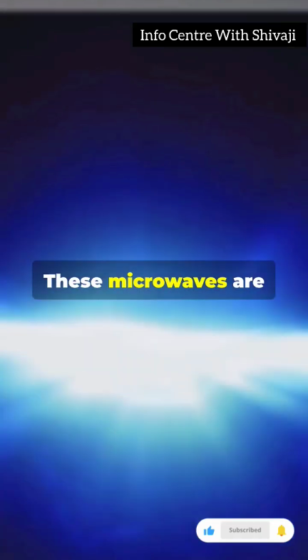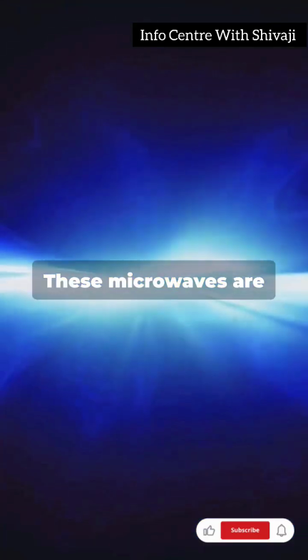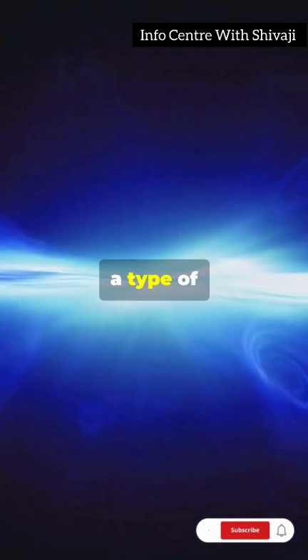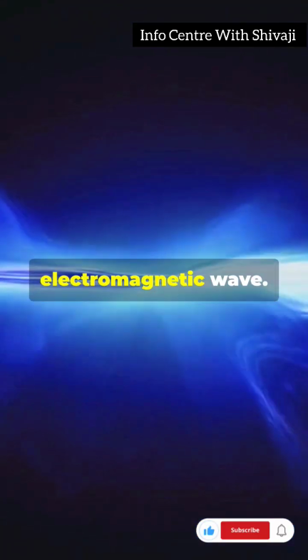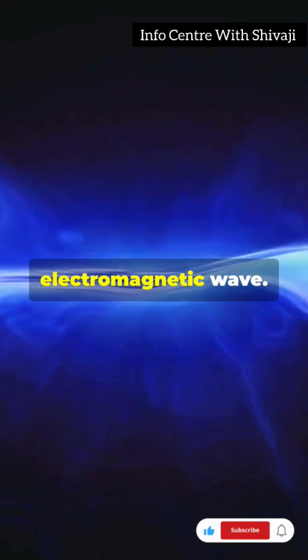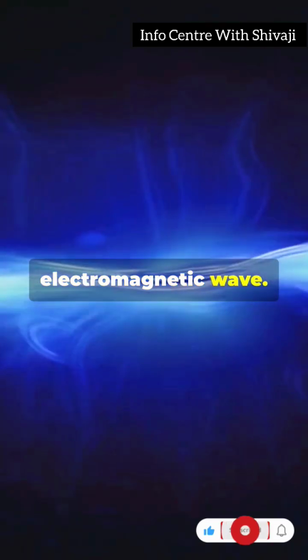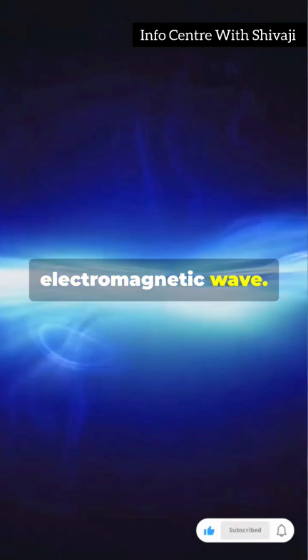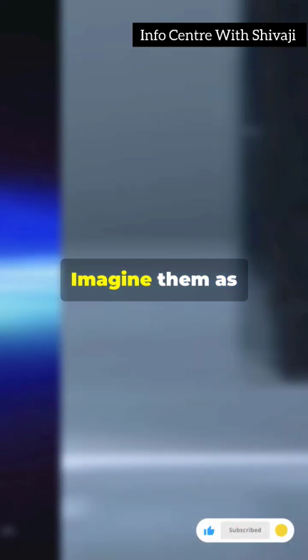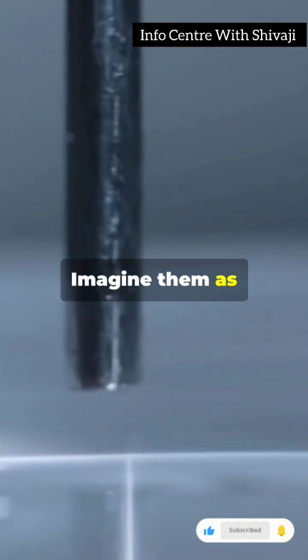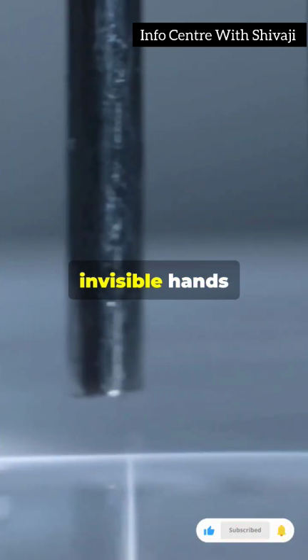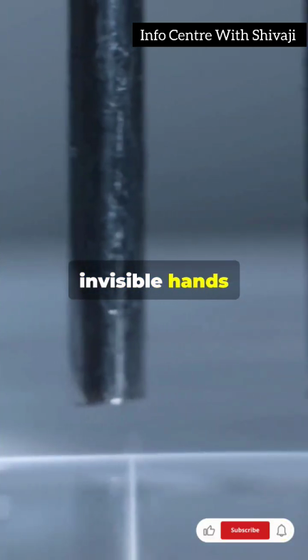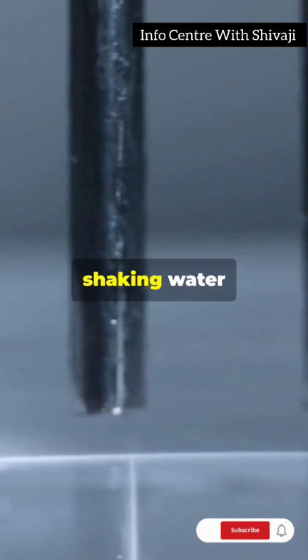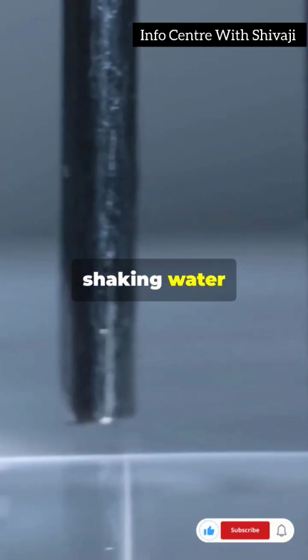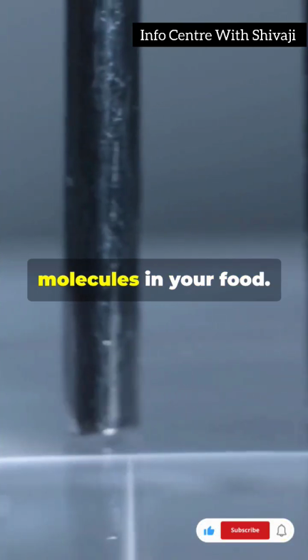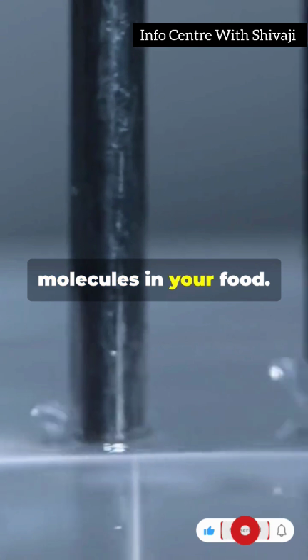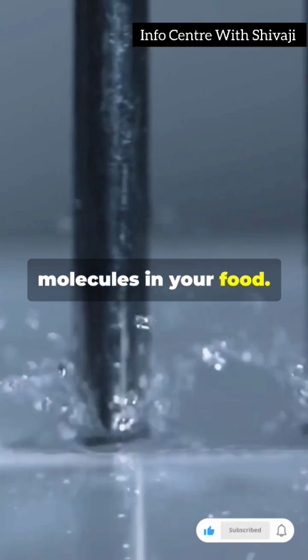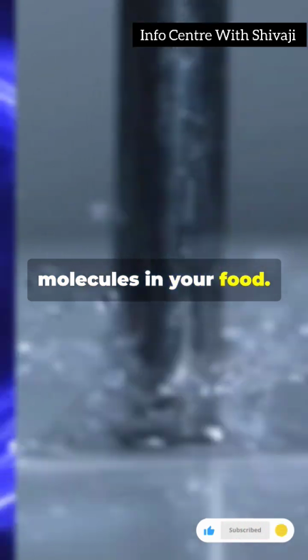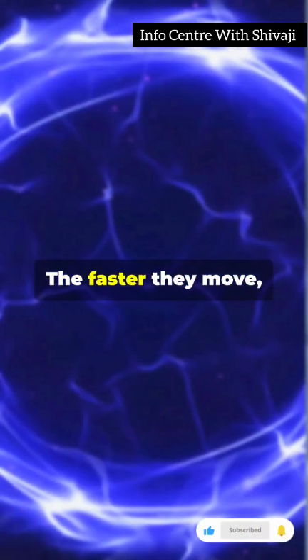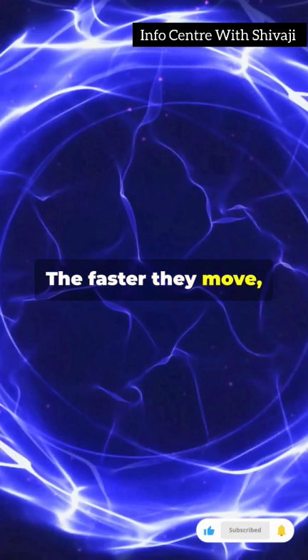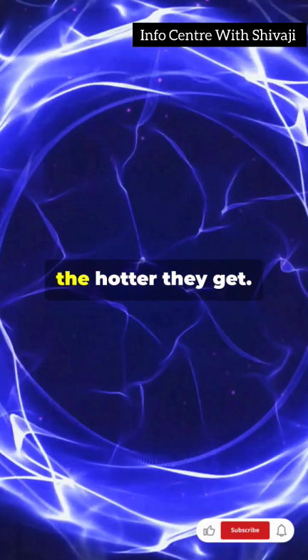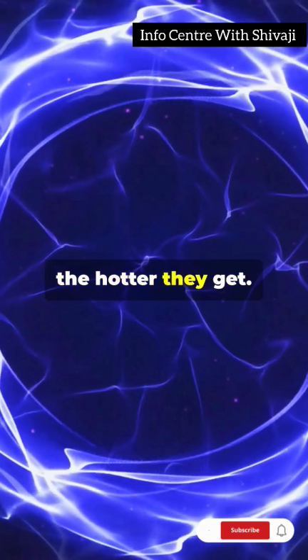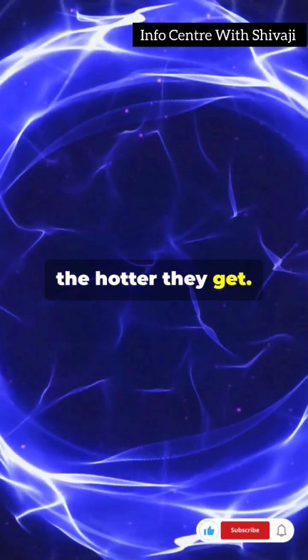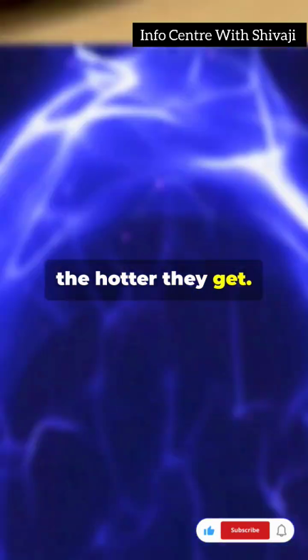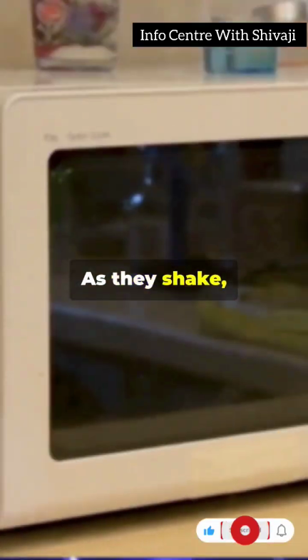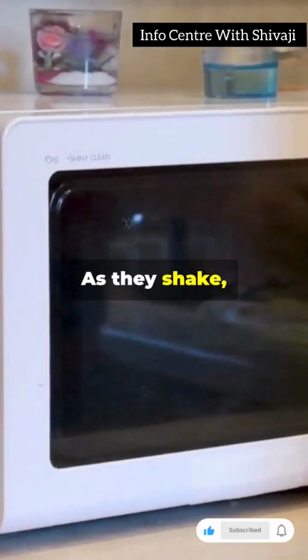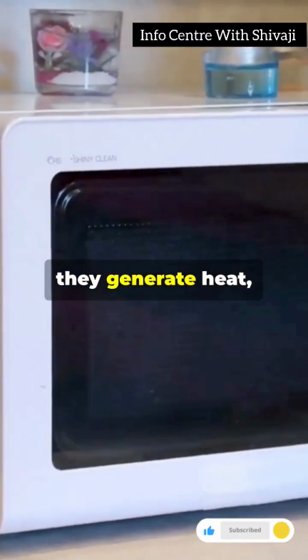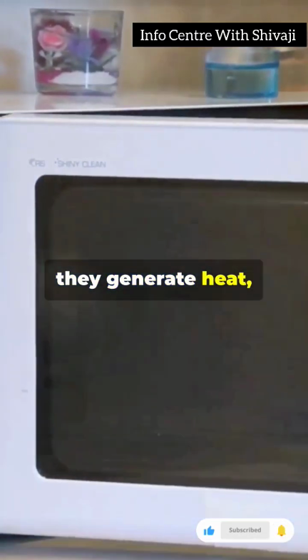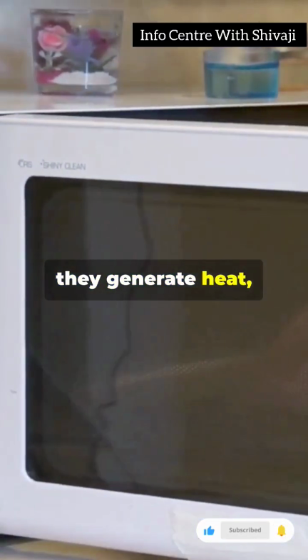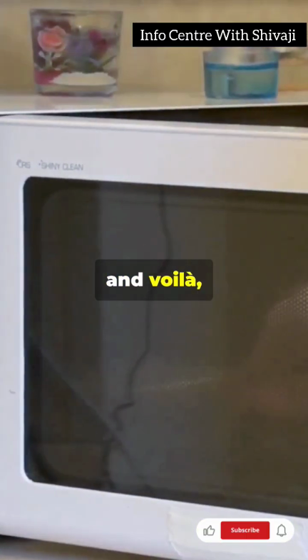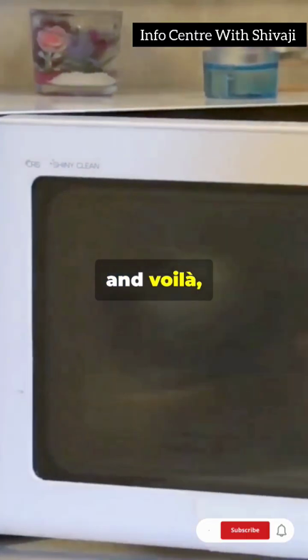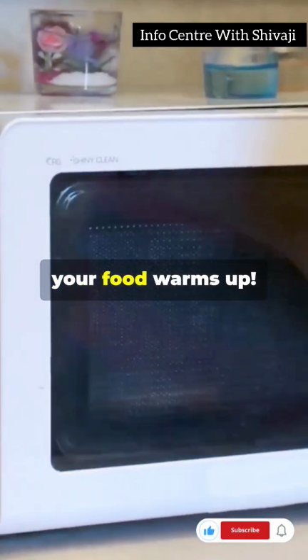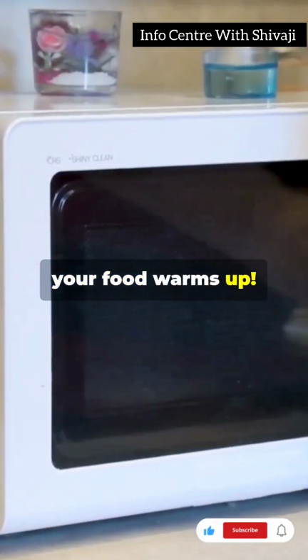These microwaves are a type of electromagnetic wave. Imagine them as invisible hands shaking water molecules in your food. The faster they move, the hotter they get. As they shake, they generate heat, and voila, your food warms up.